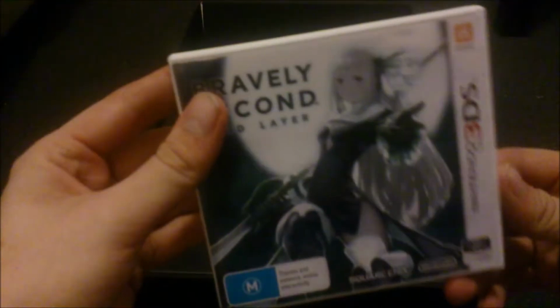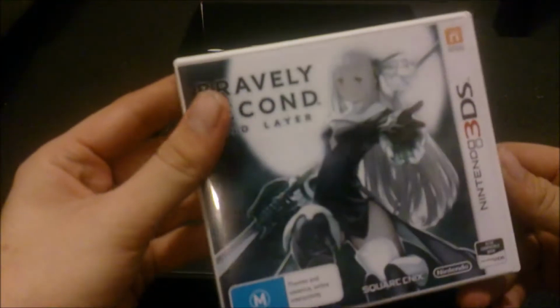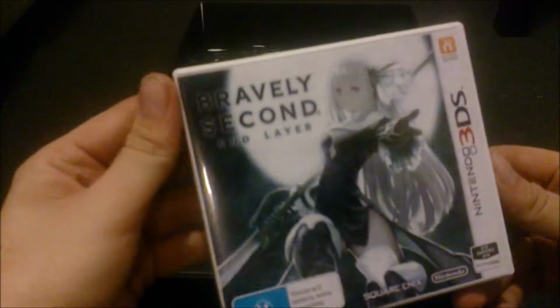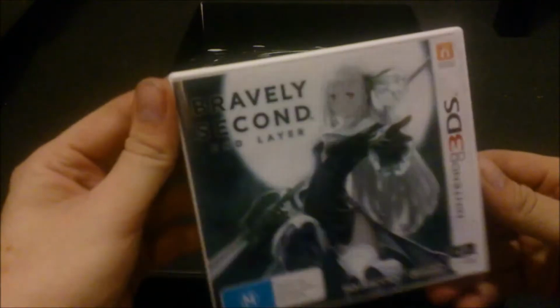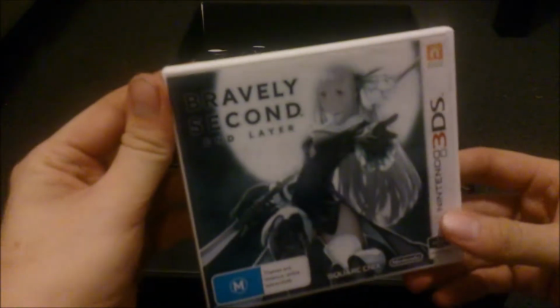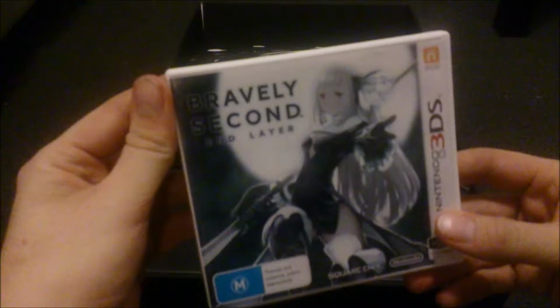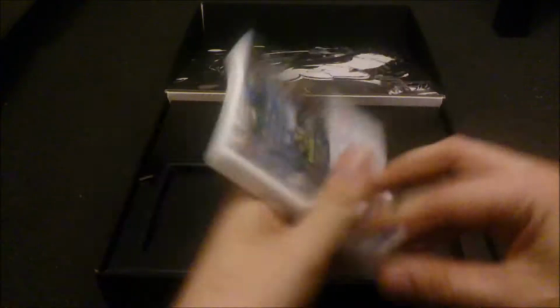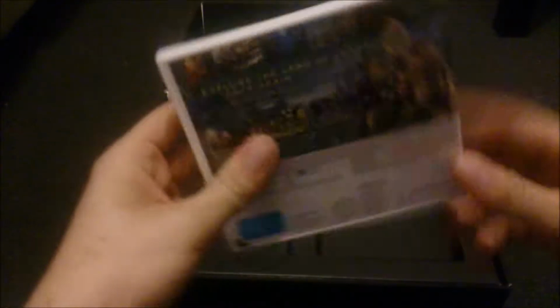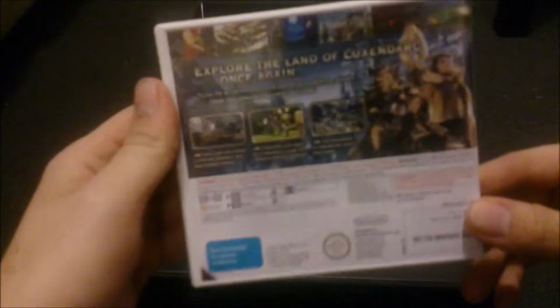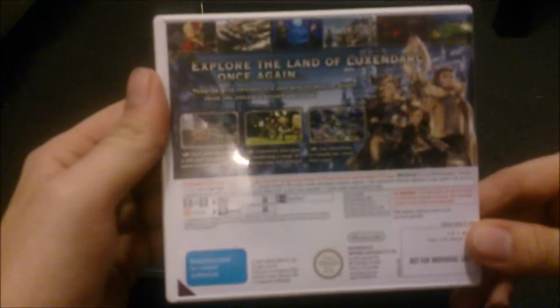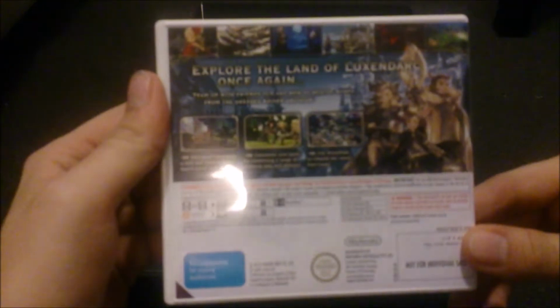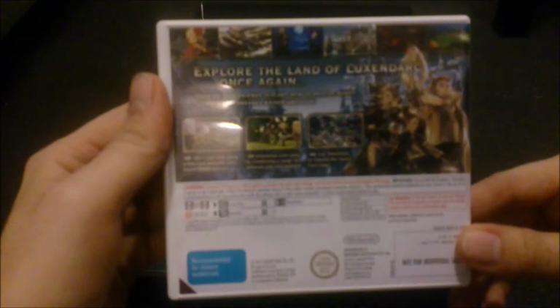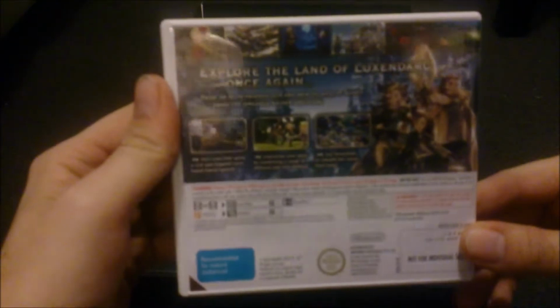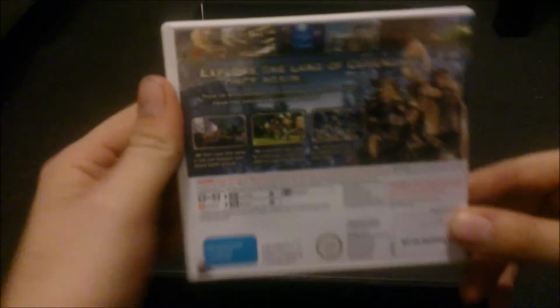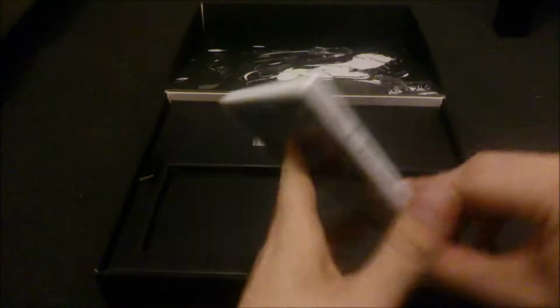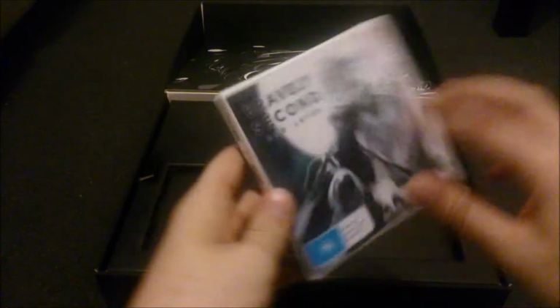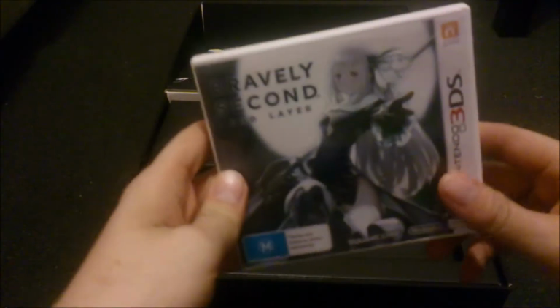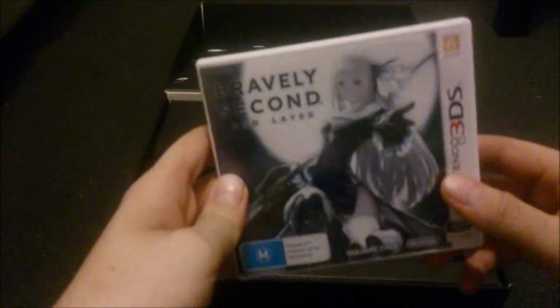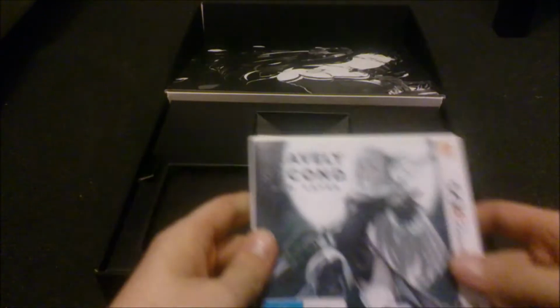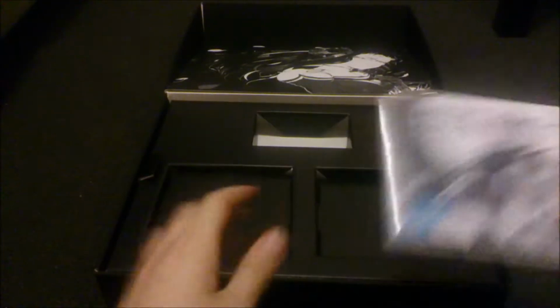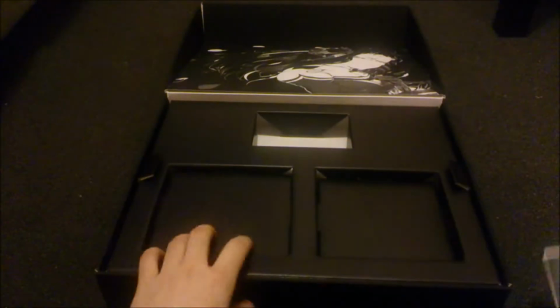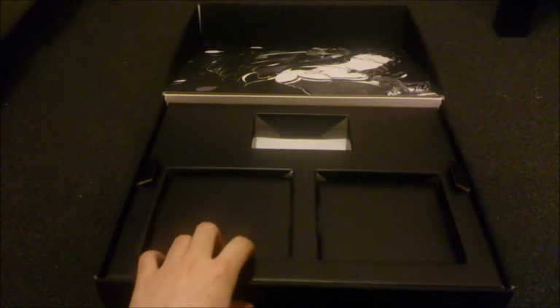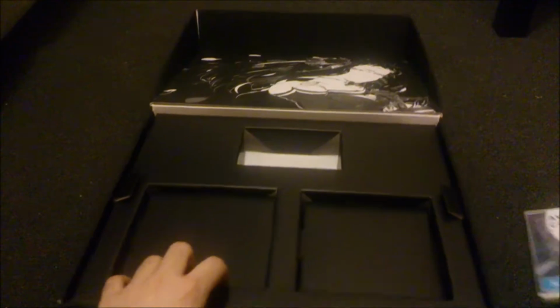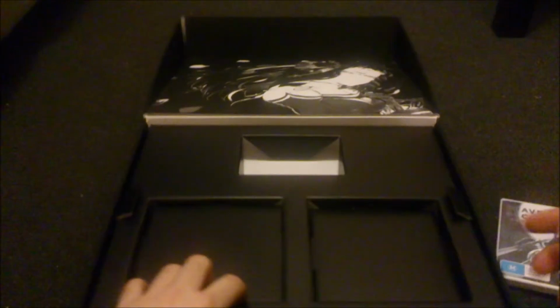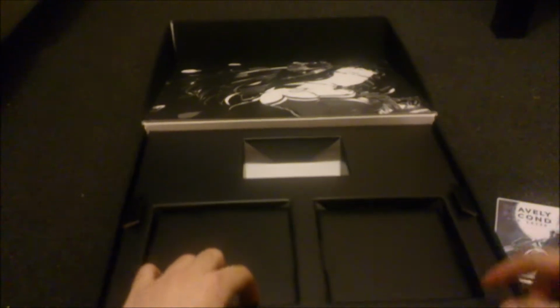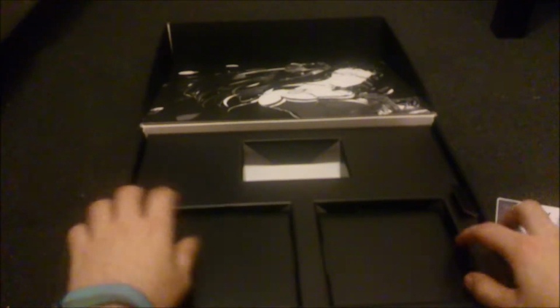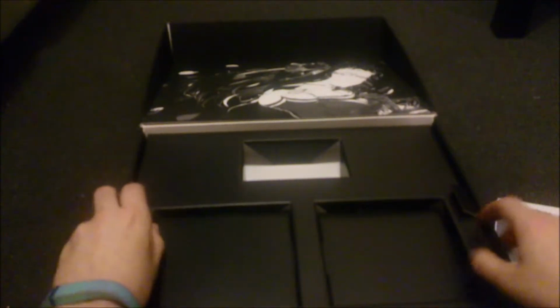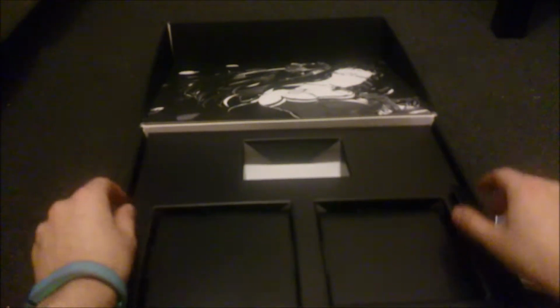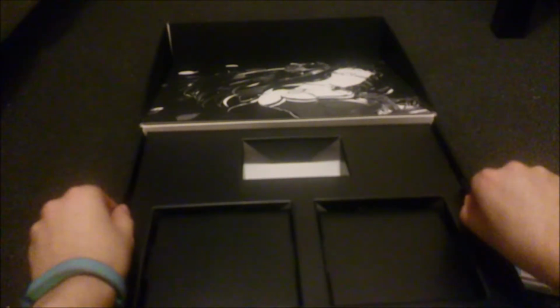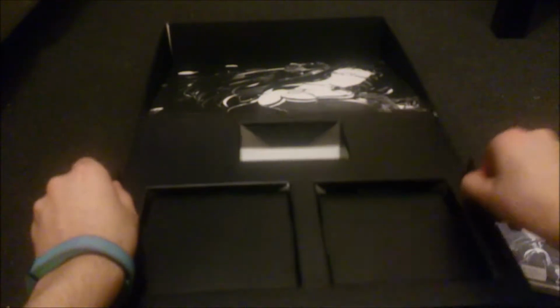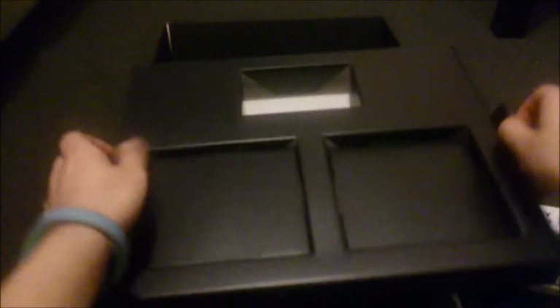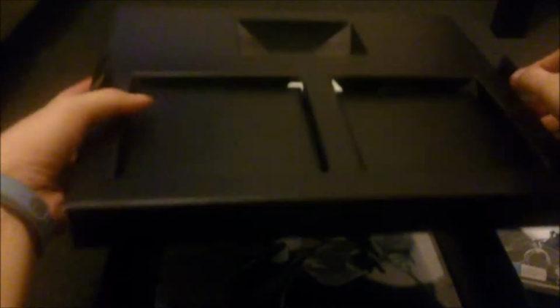So here's the game. Our cover art is going to be different to the American one. I think the American one has a picture of Tiz that's on the back of the collector's edition.